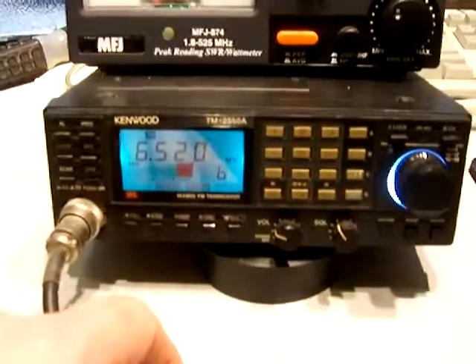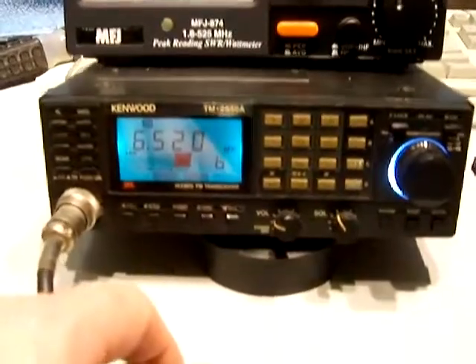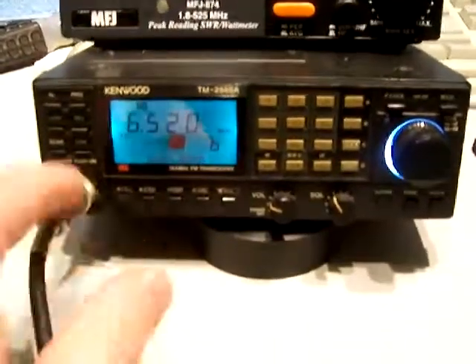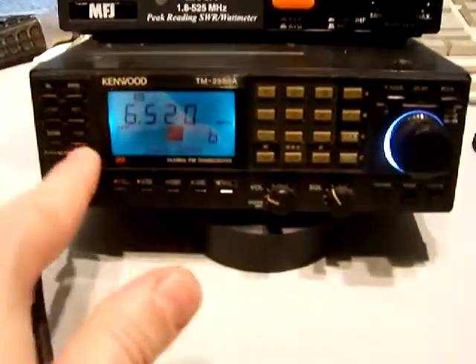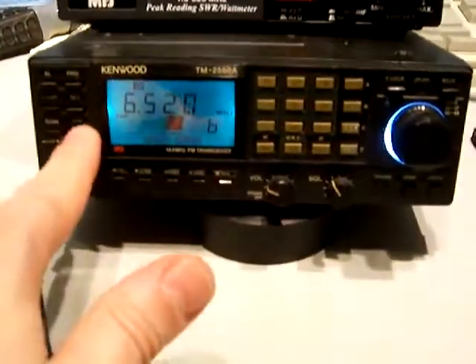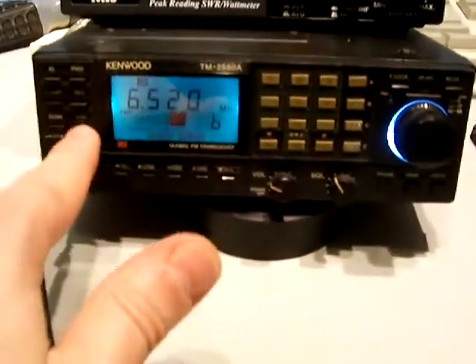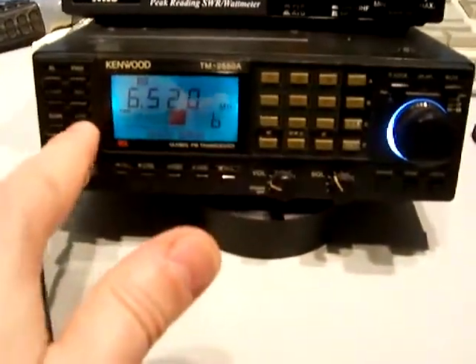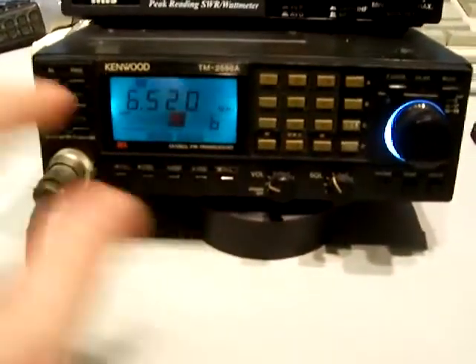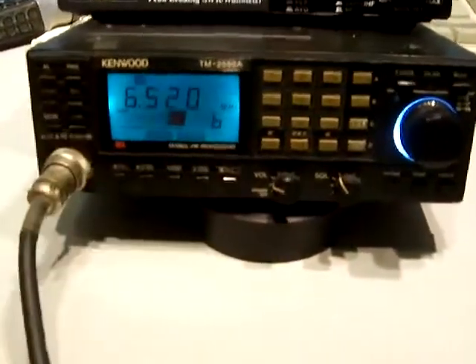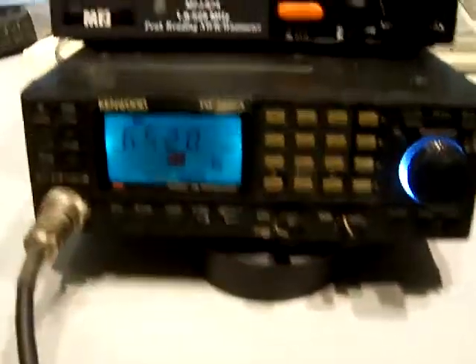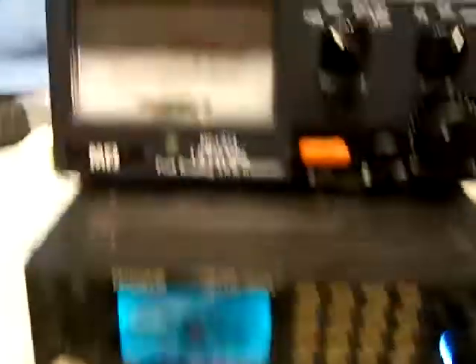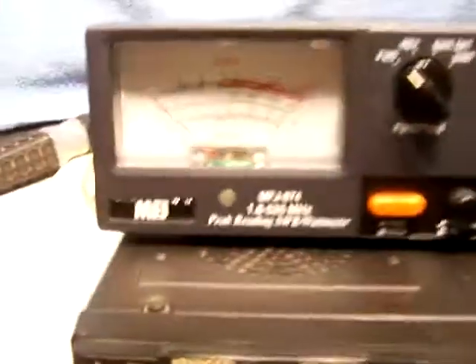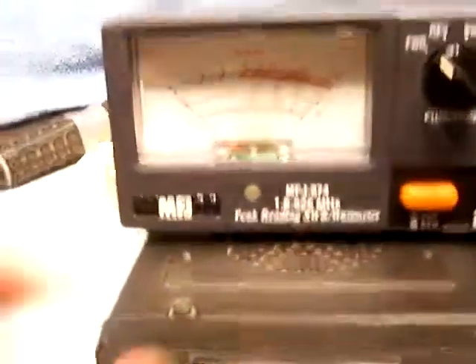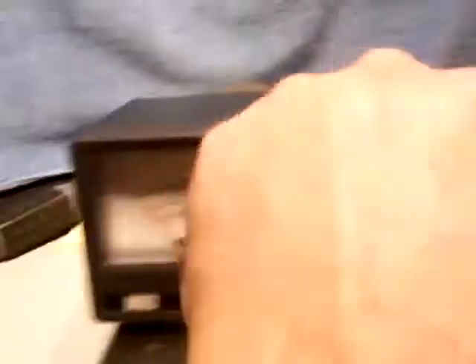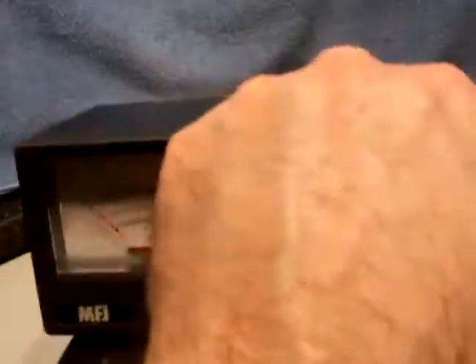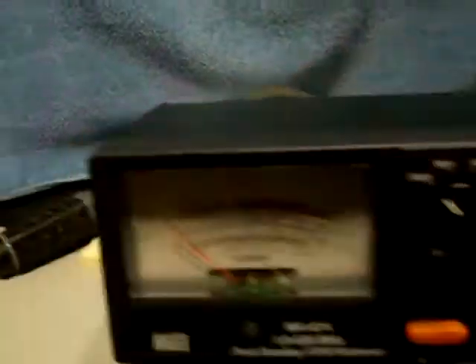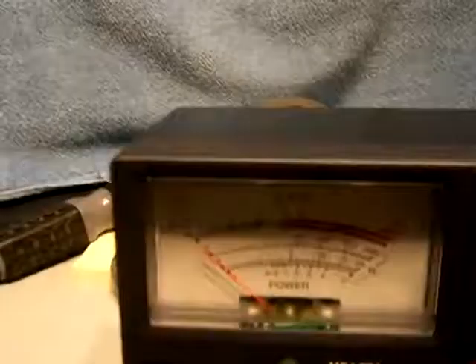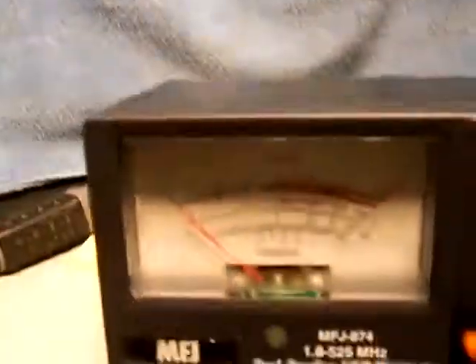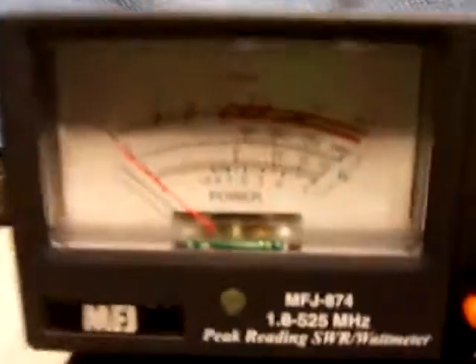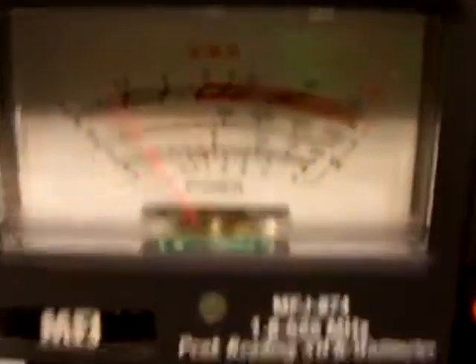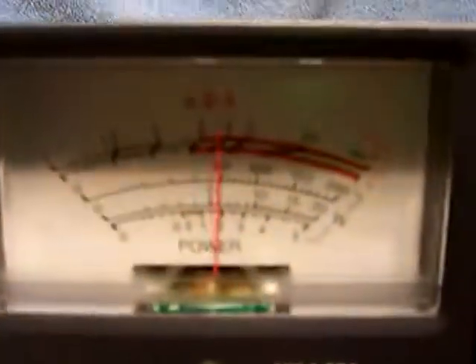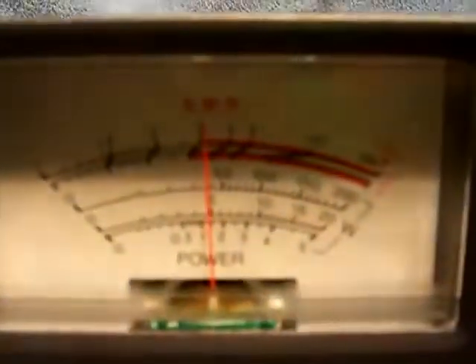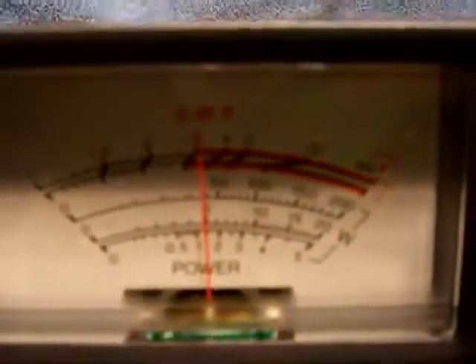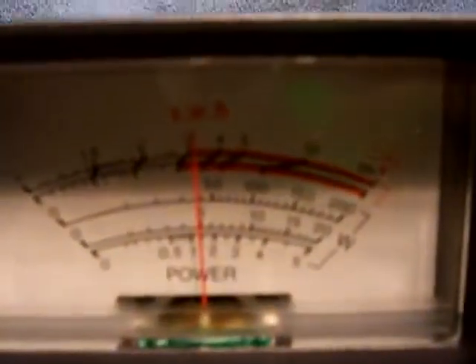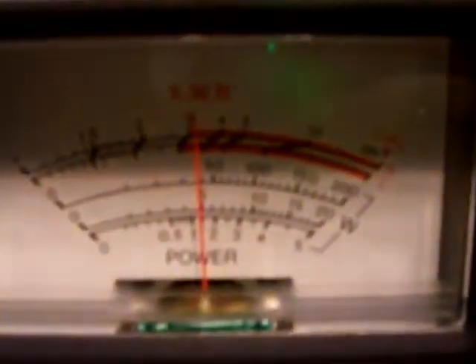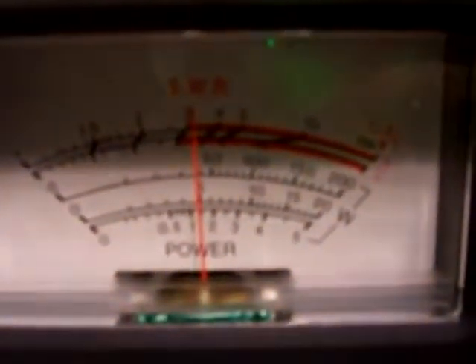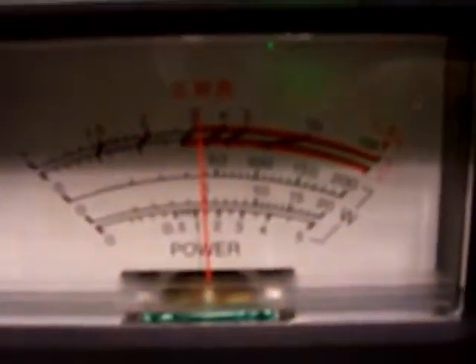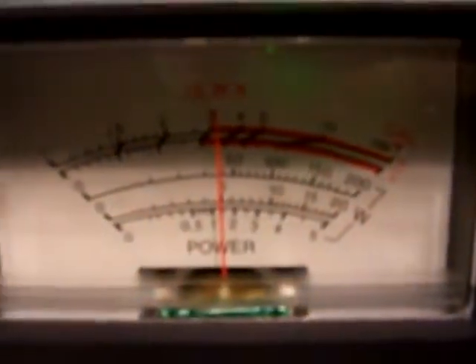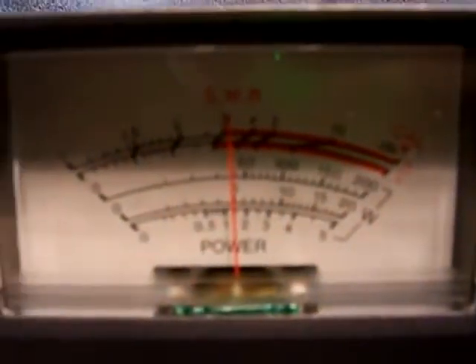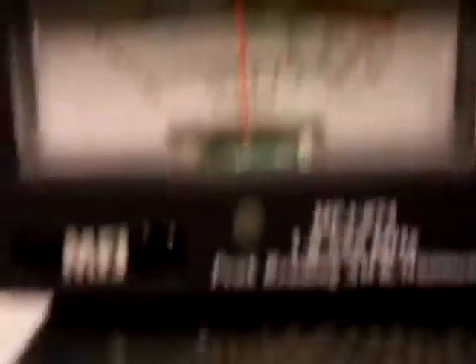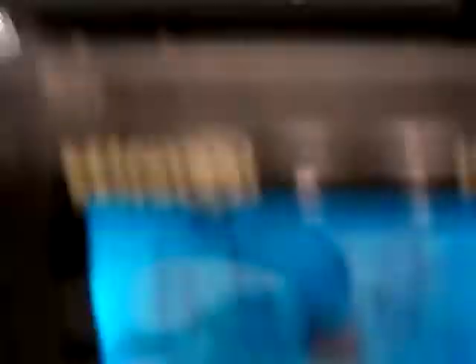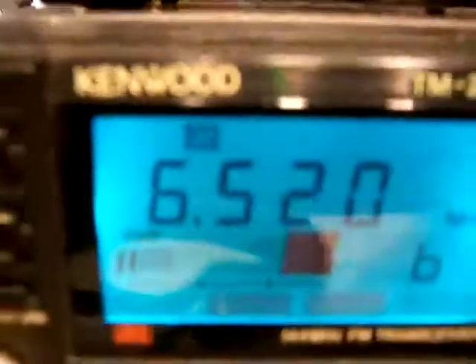Let's go ahead and key up in low power. Let's put it on 20 watts and see what happens. It is at 5 watts — 5 watts on low.